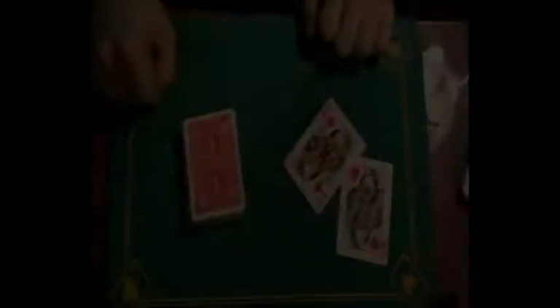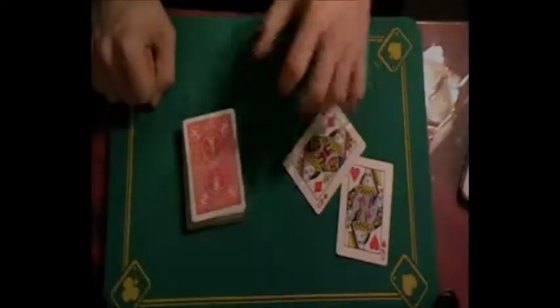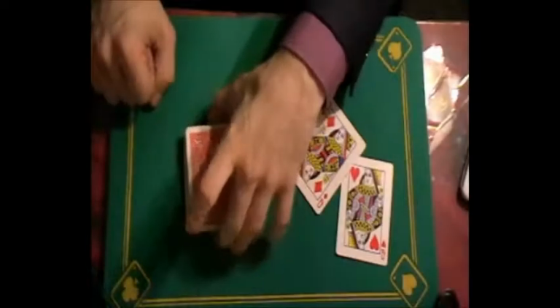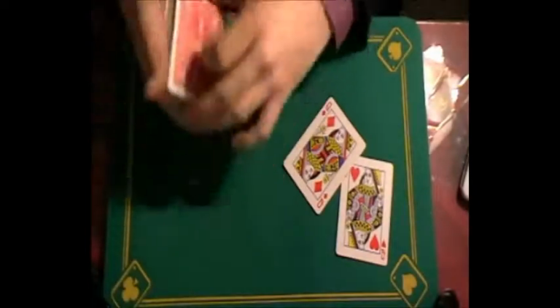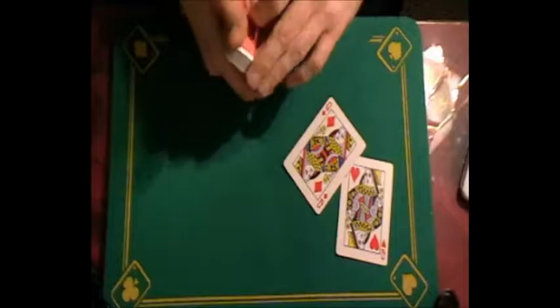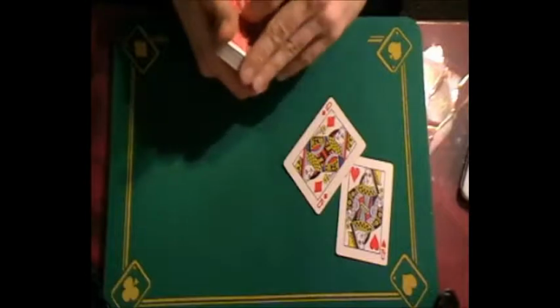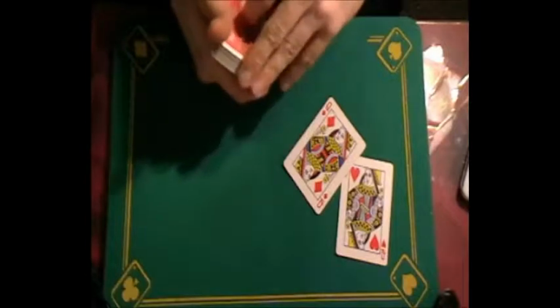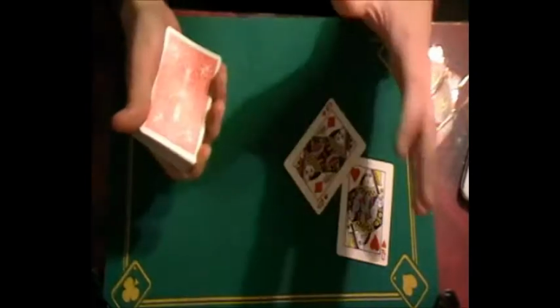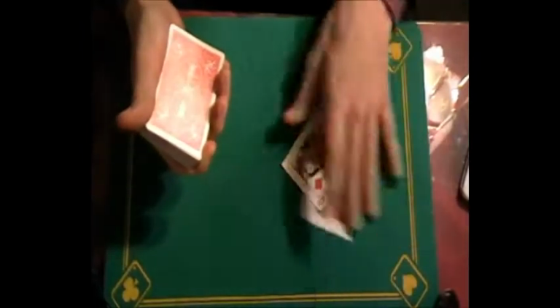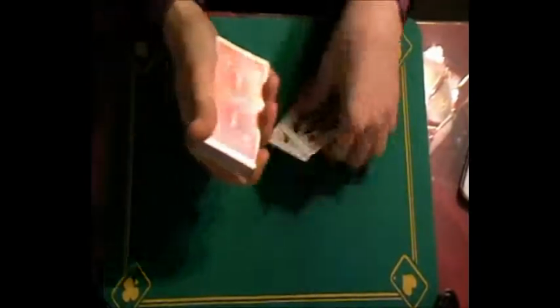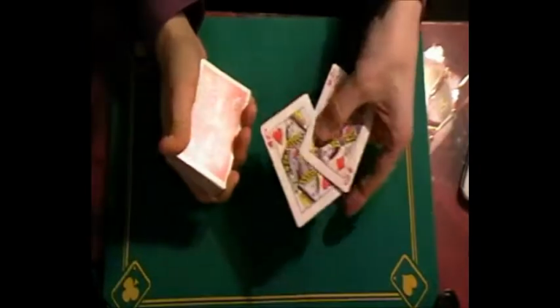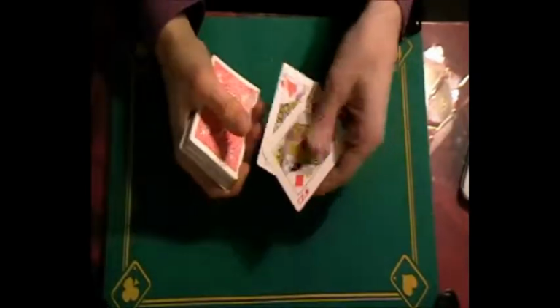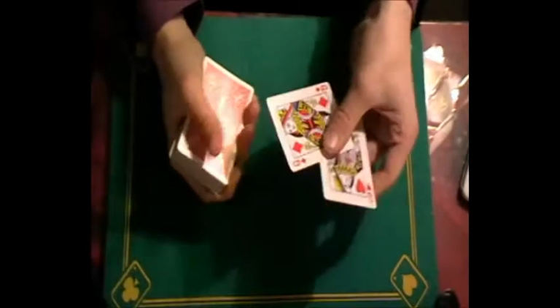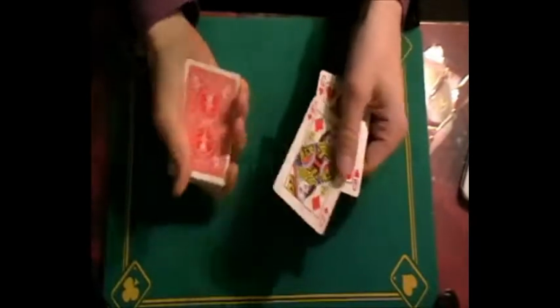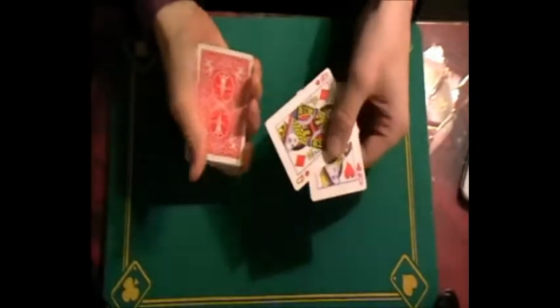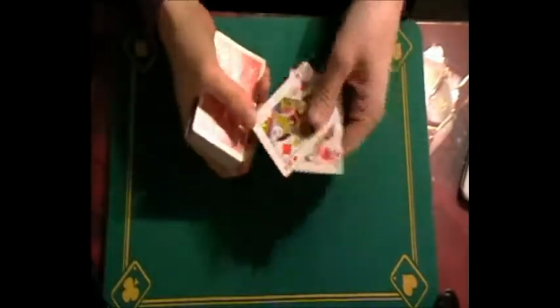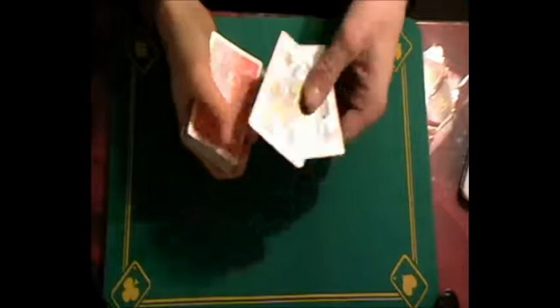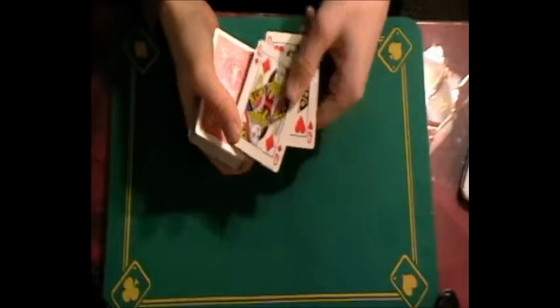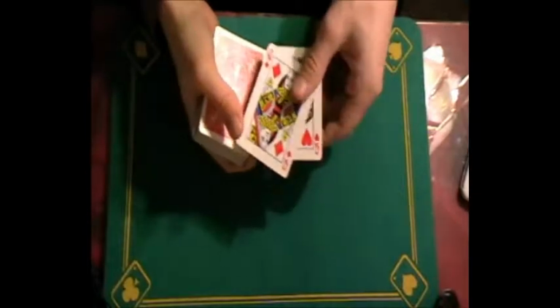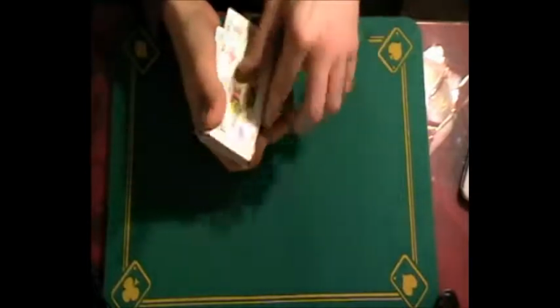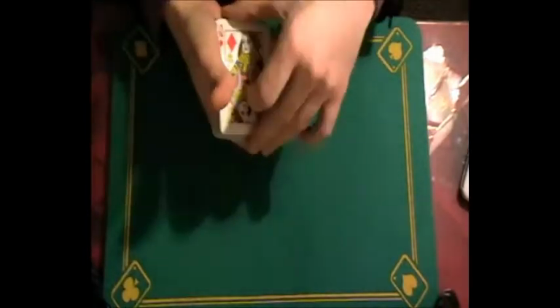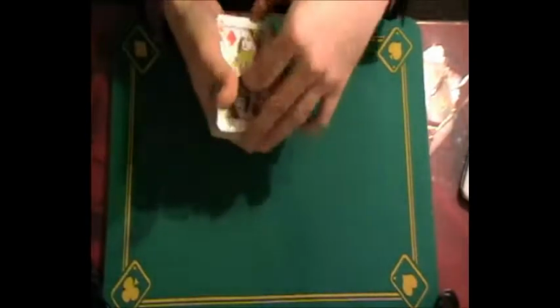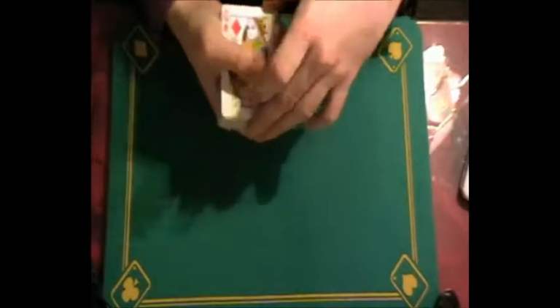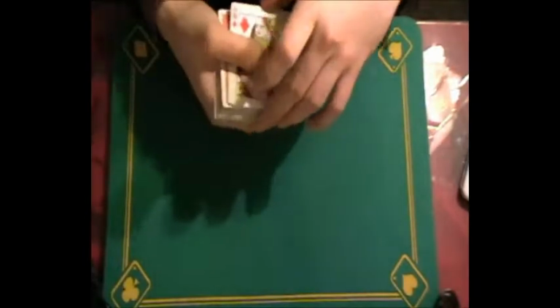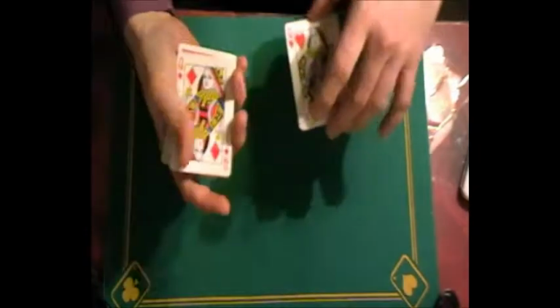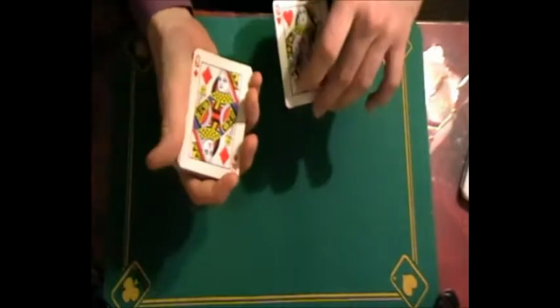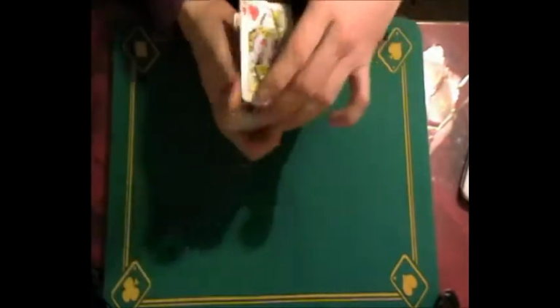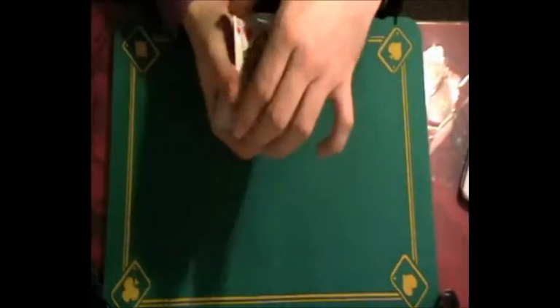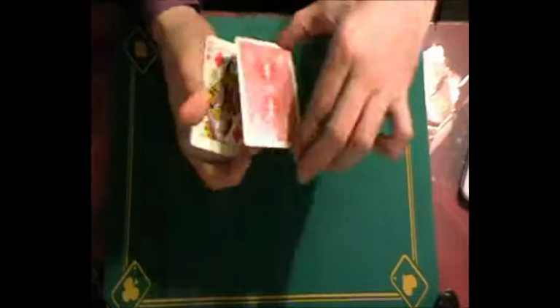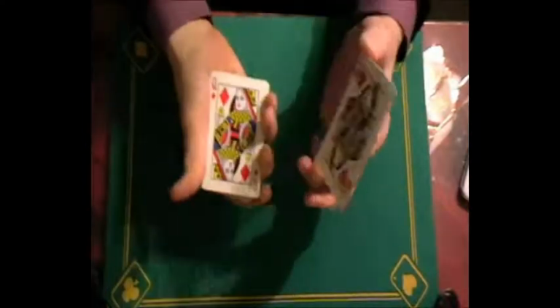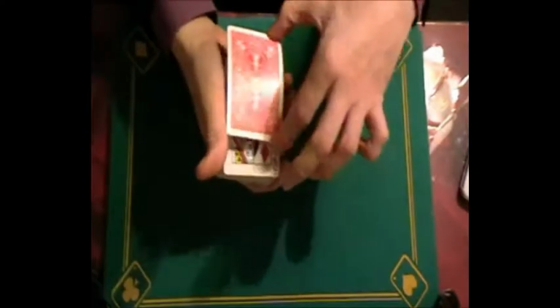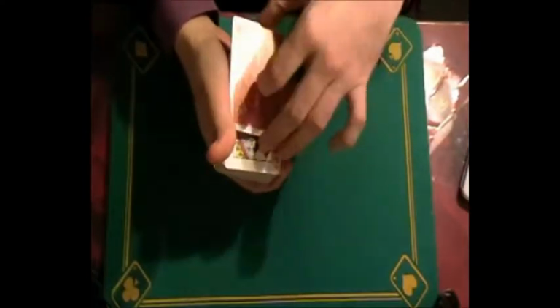Hi YouTube, it's Ben here again. A little trick to show you today called Twisted Sisters. Now this trick uses the two red queens right here. What's interesting about the red queens is that if you put them onto the top of the deck face to face, you'll actually see them start to change.